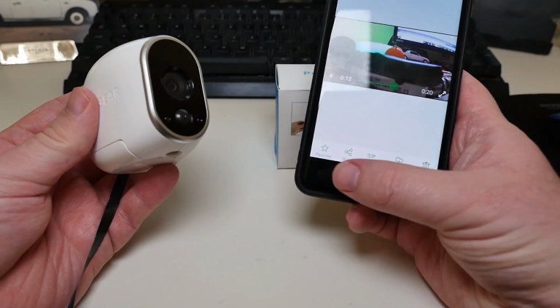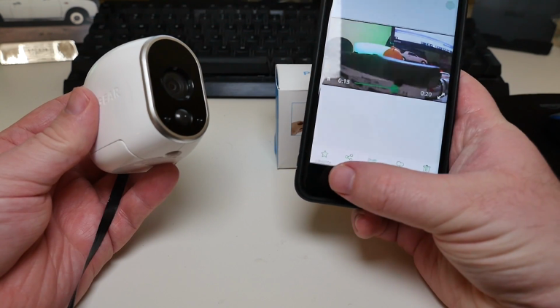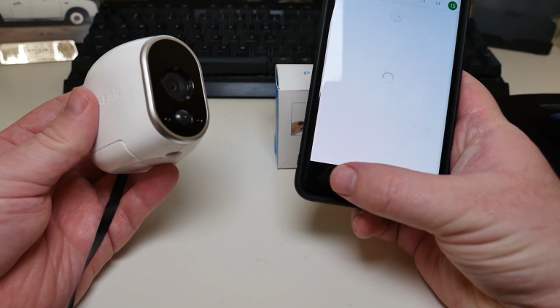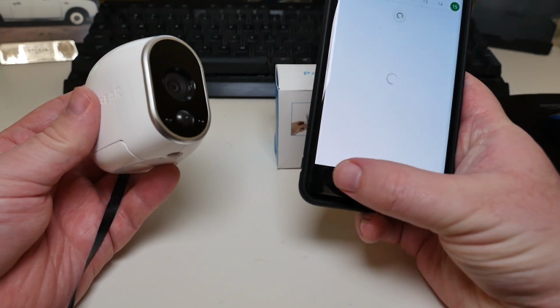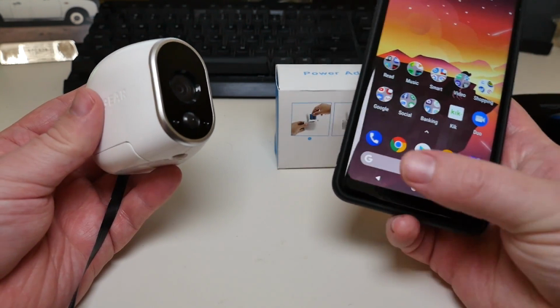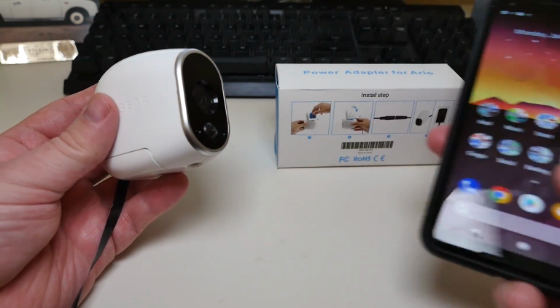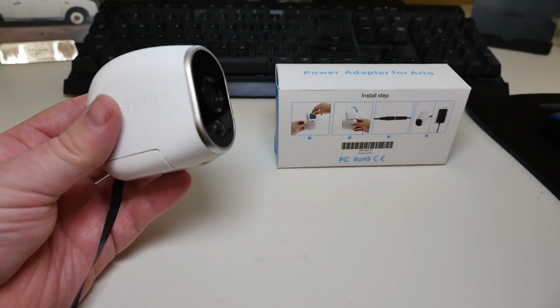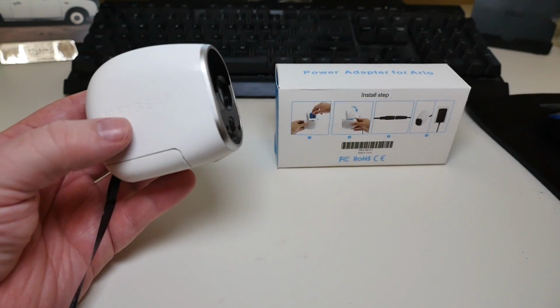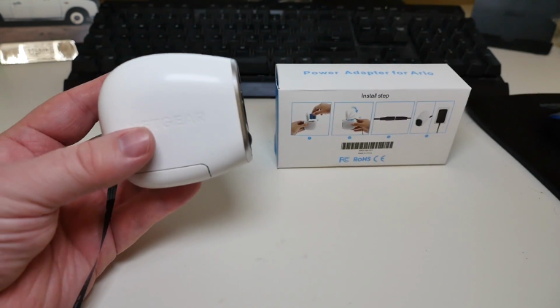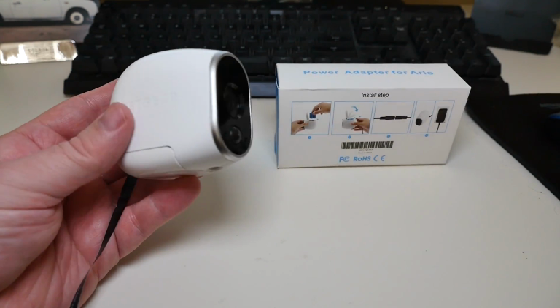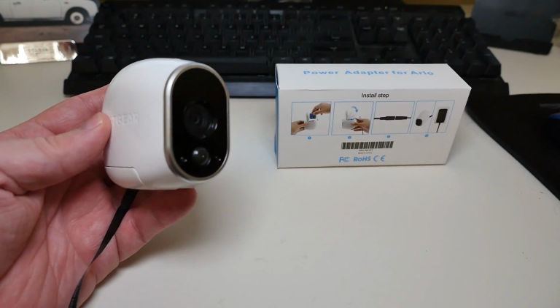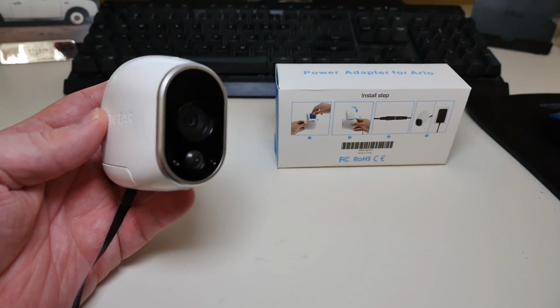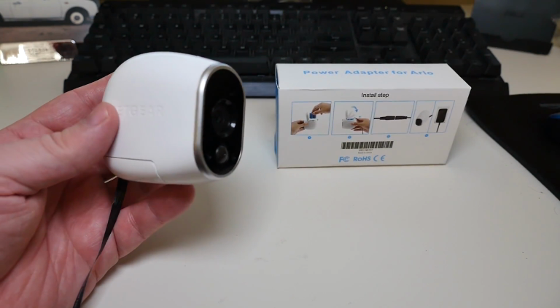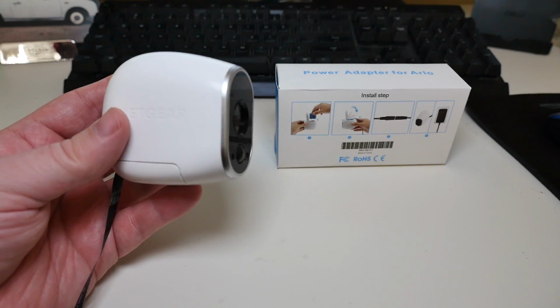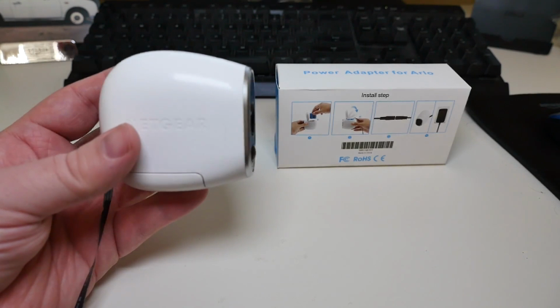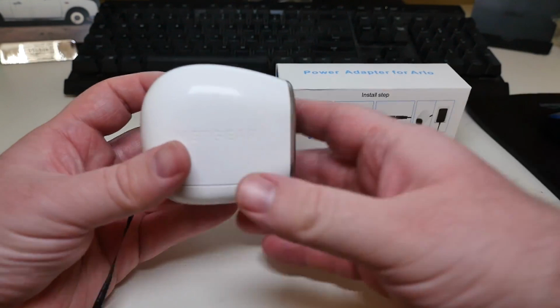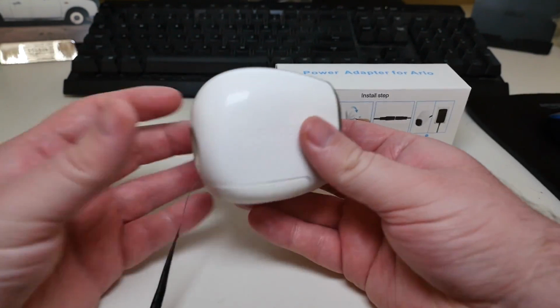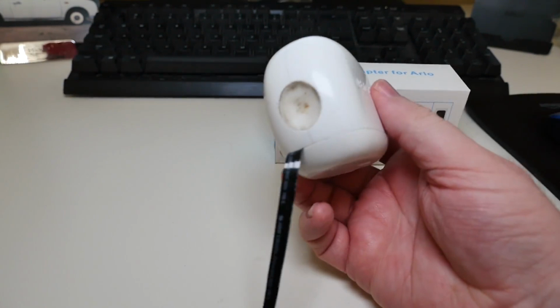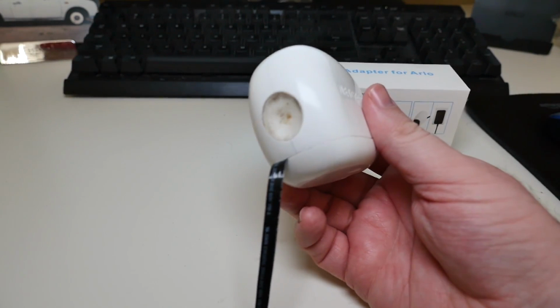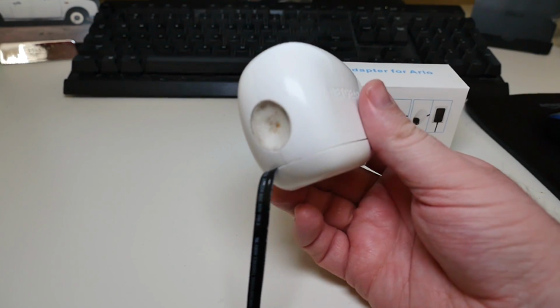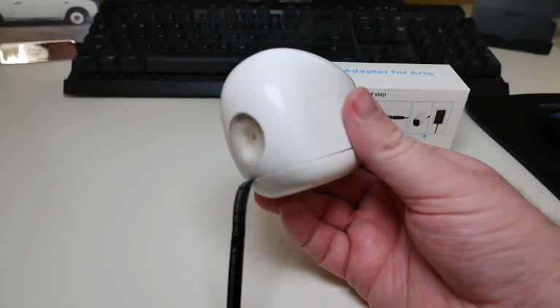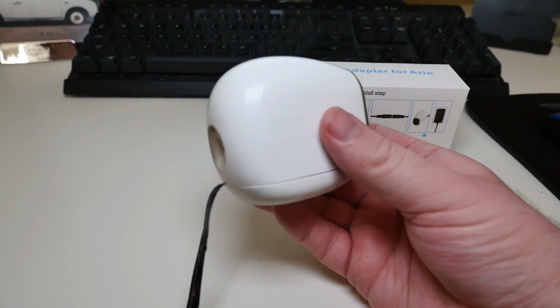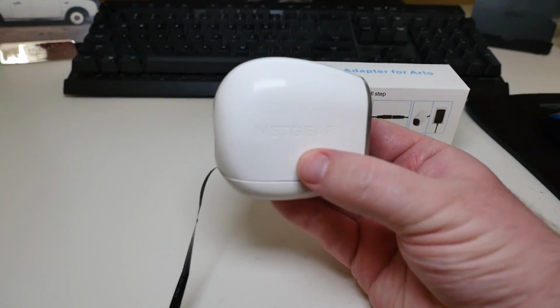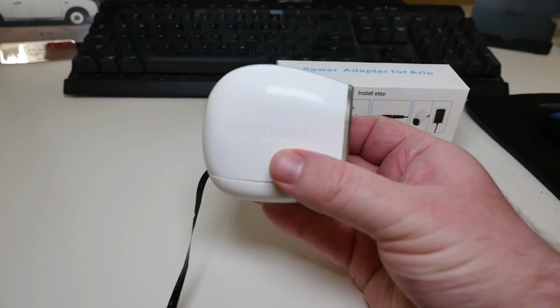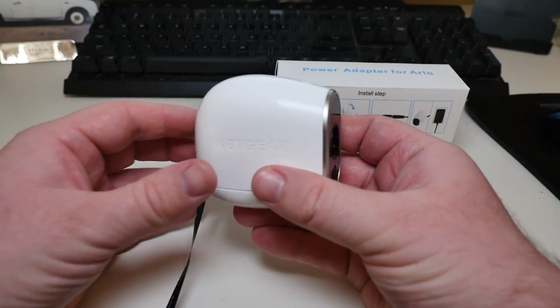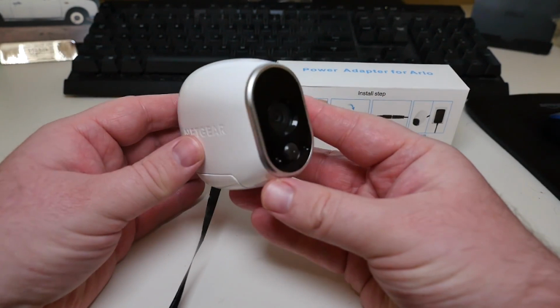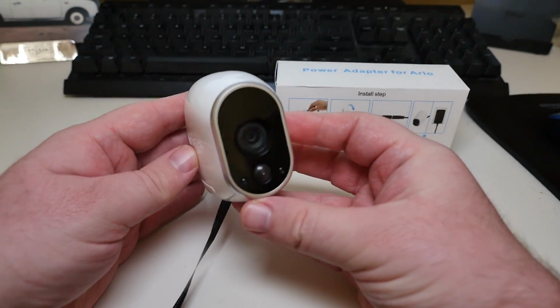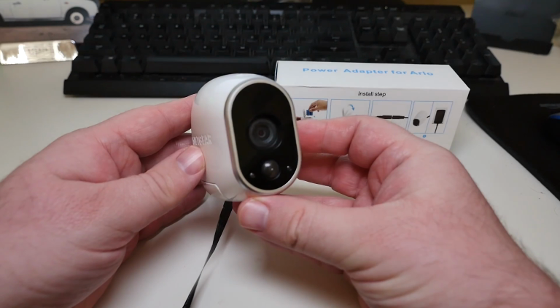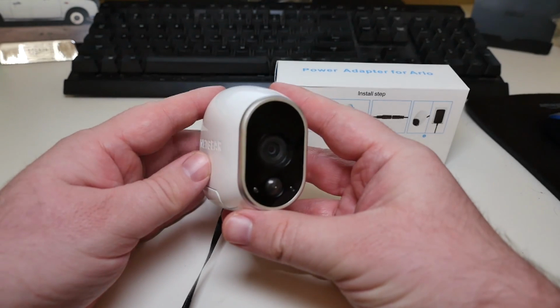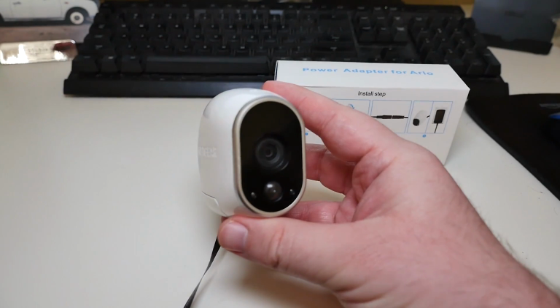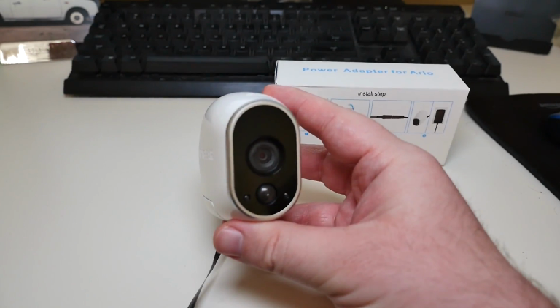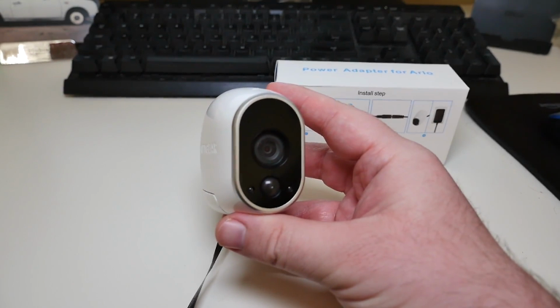This is going to save you a lot of money for sure. At $16.90 currently — what it's priced at on Amazon — getting rid of the batteries, especially if you're near a power source, this is going to work great.